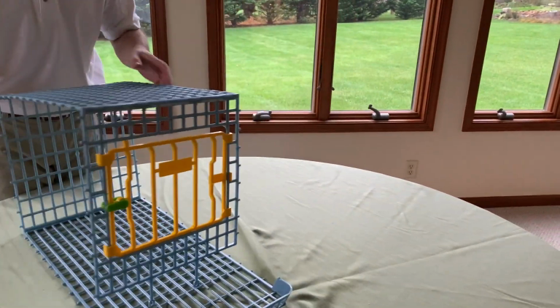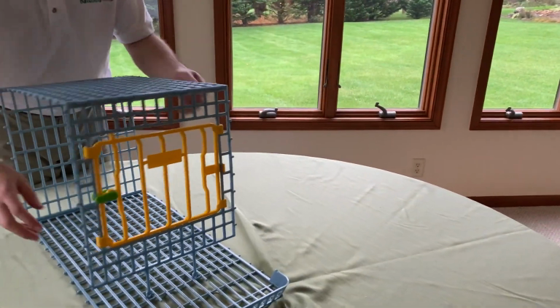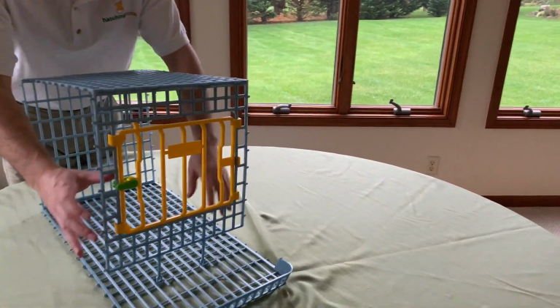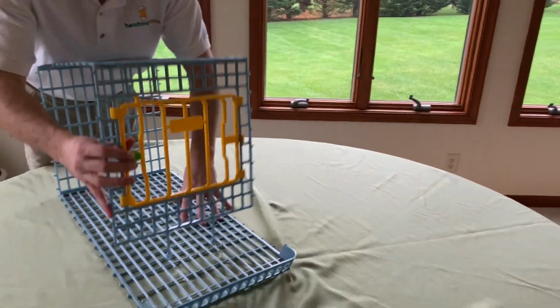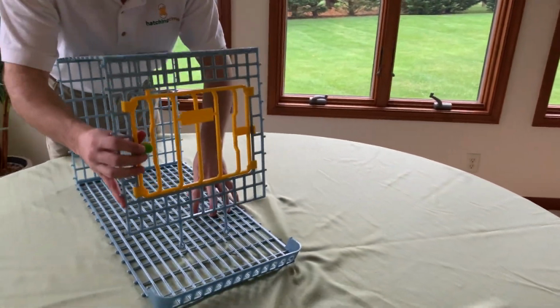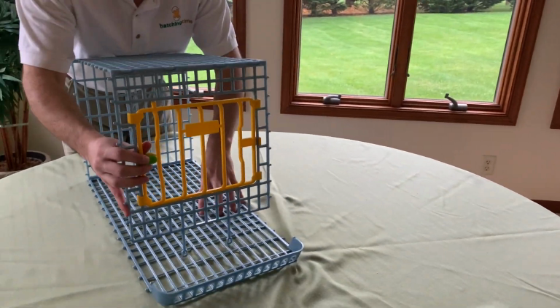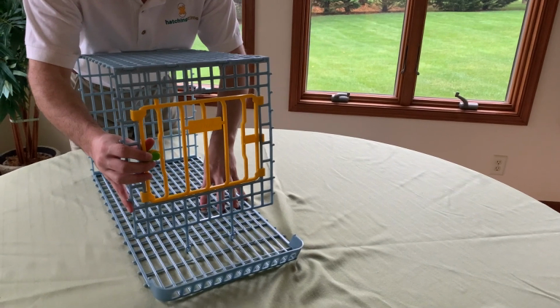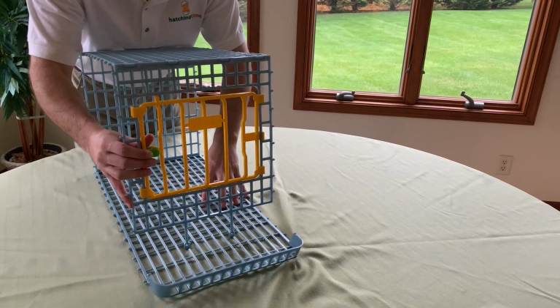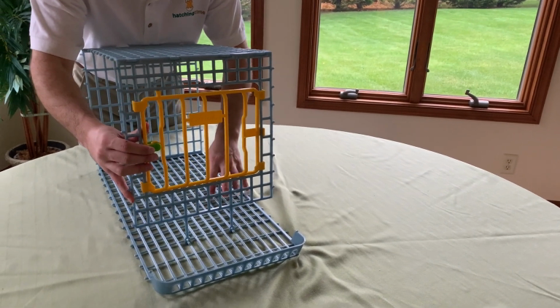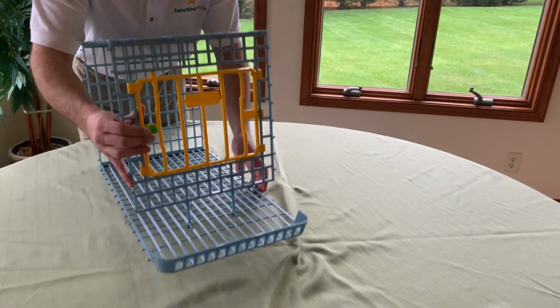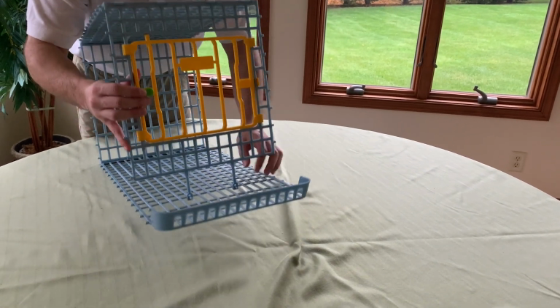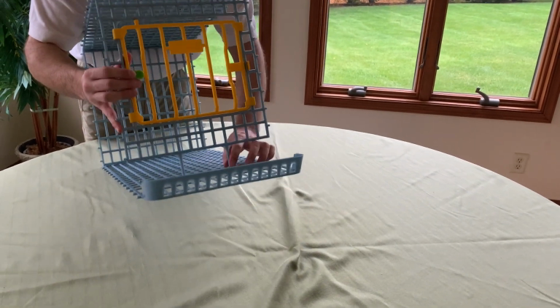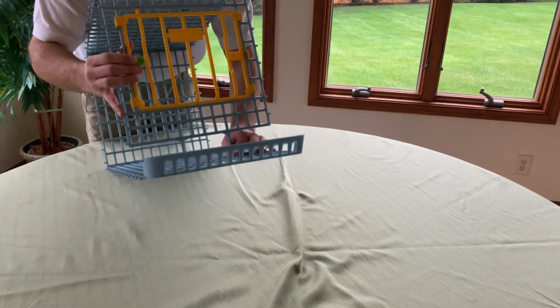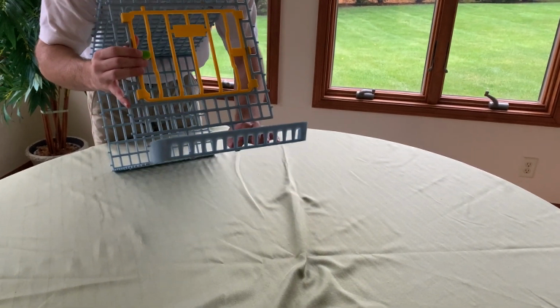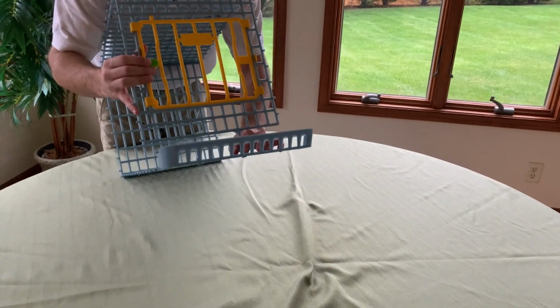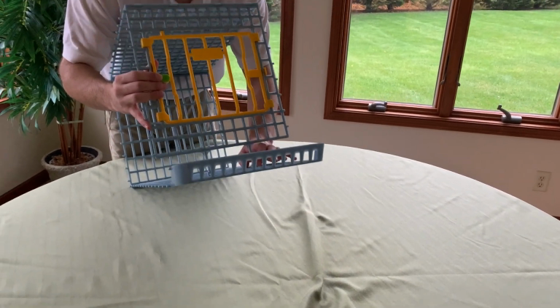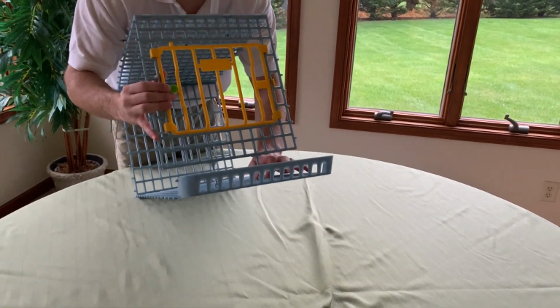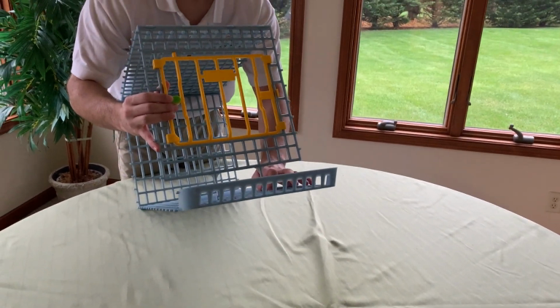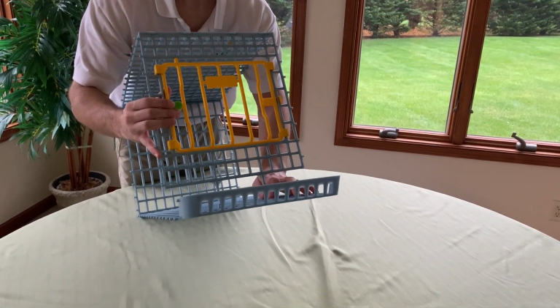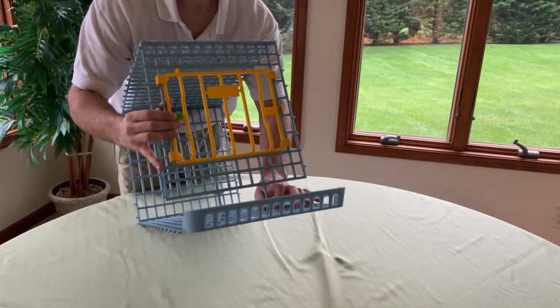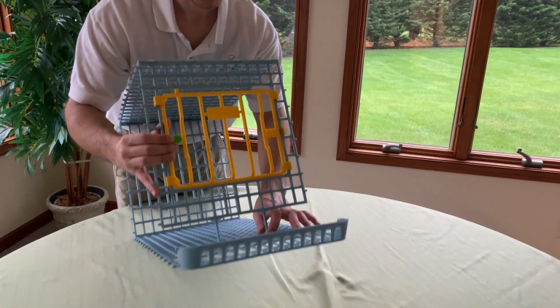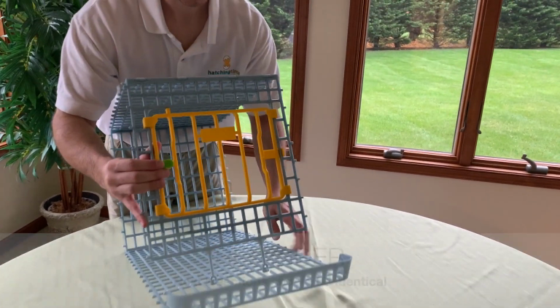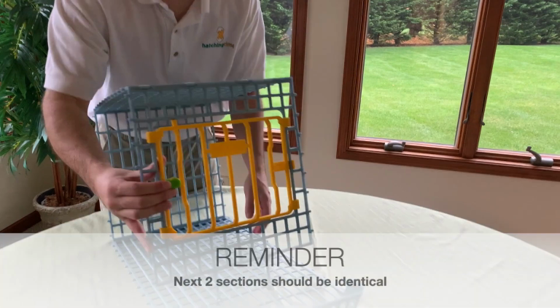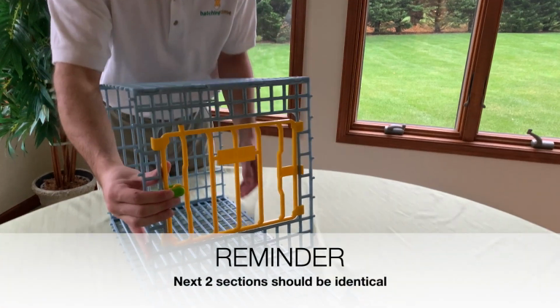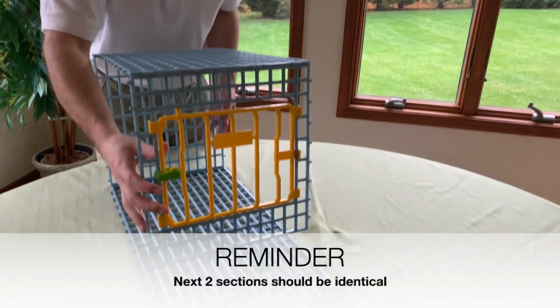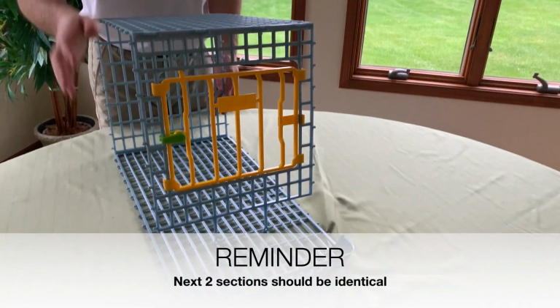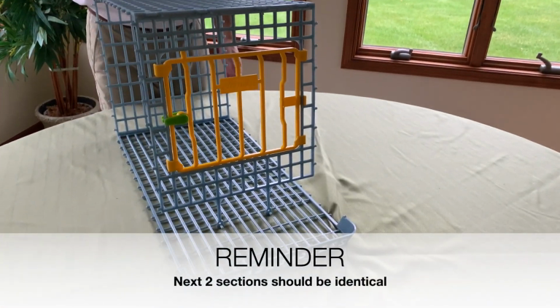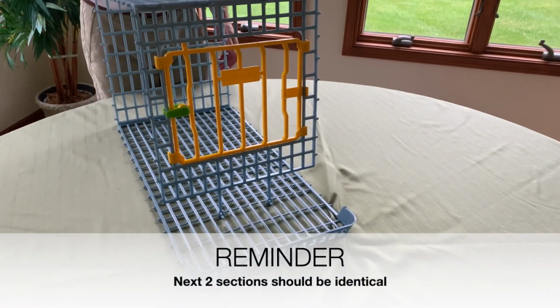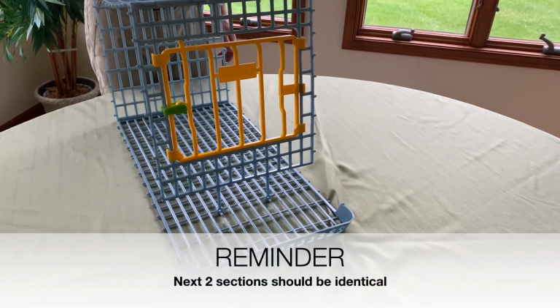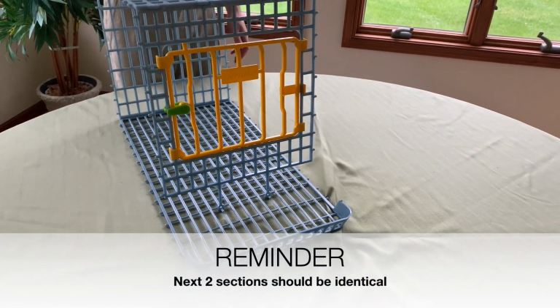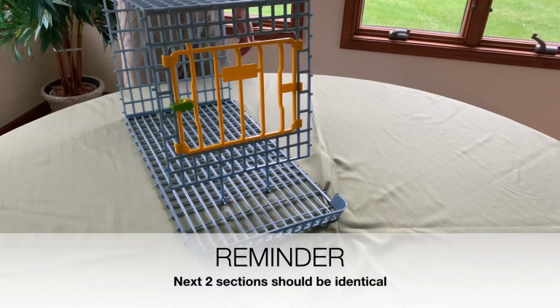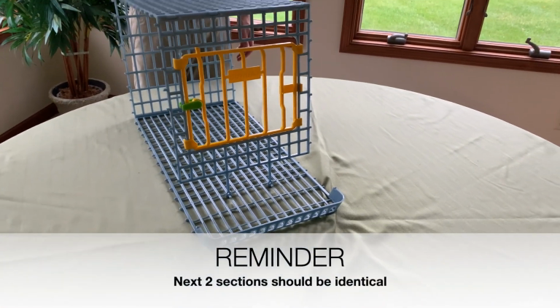Now you have one section built, and this front door is going to go into the holes here when you assemble it. Now build two more sections identical to this.